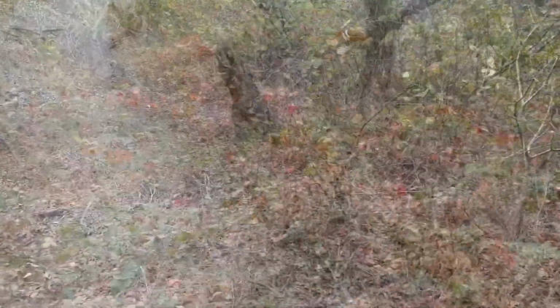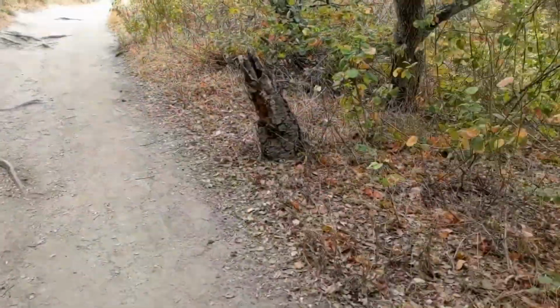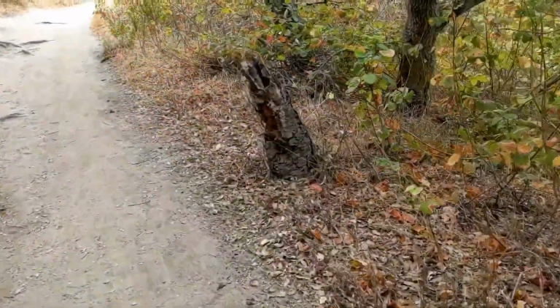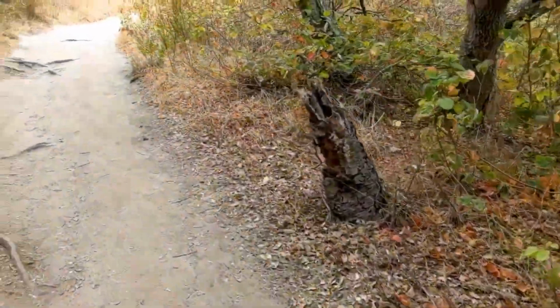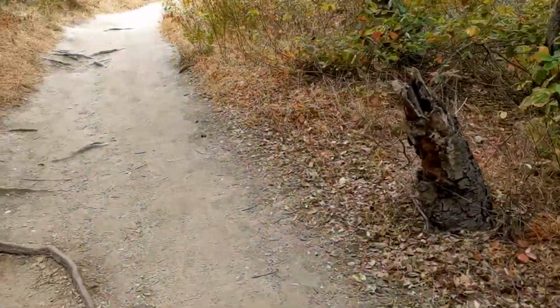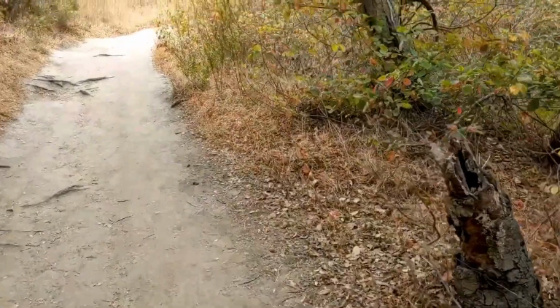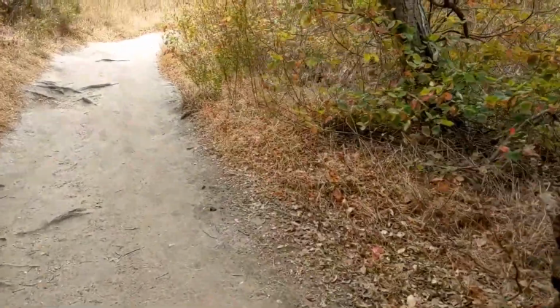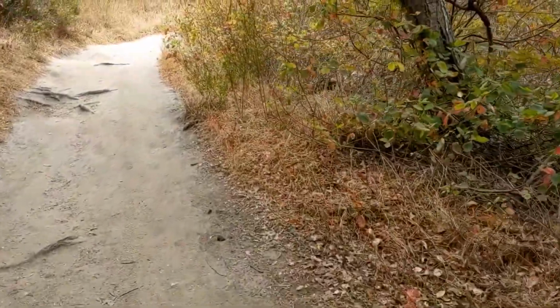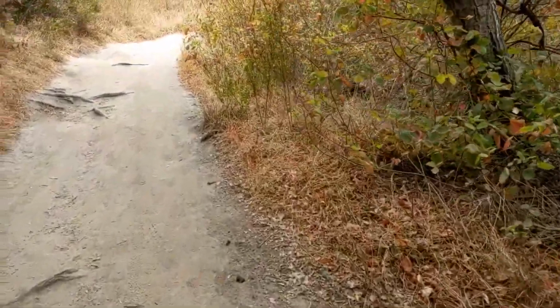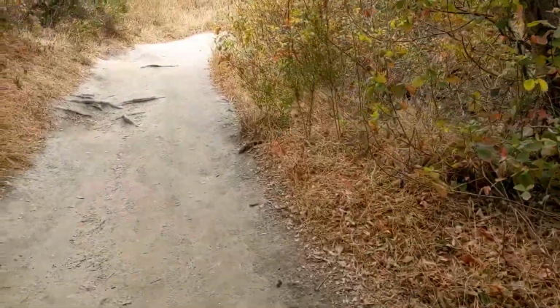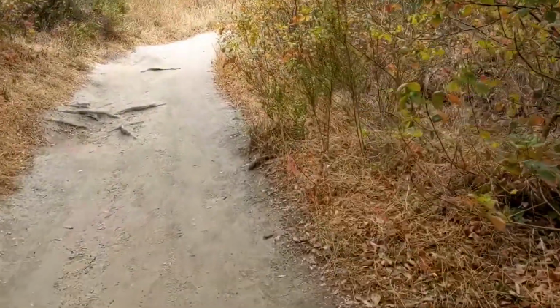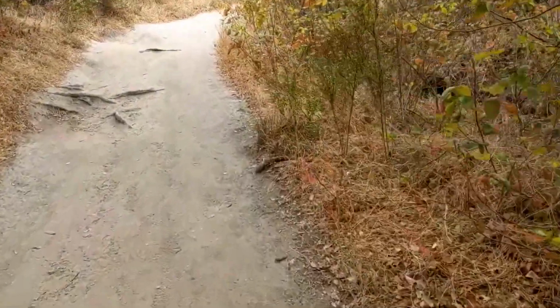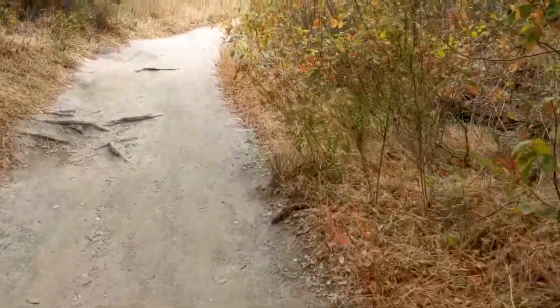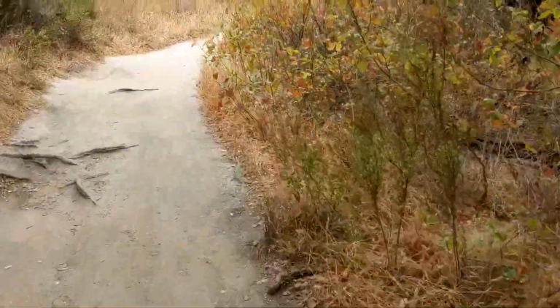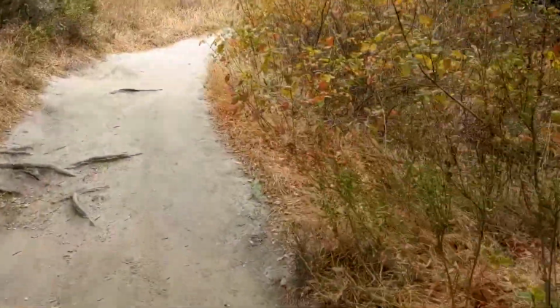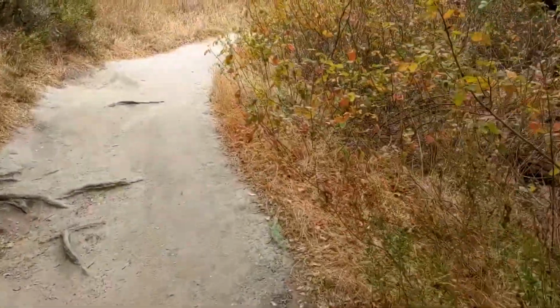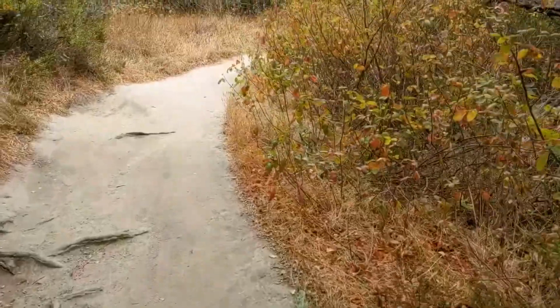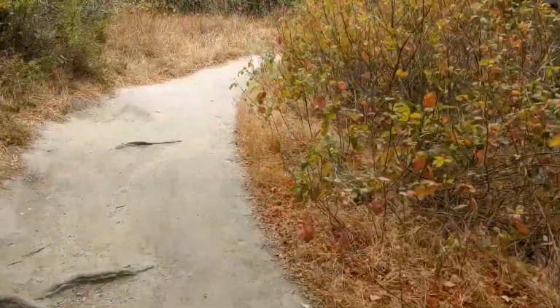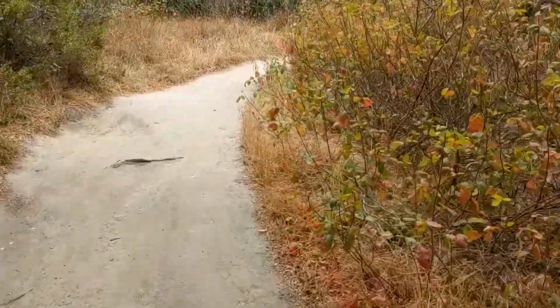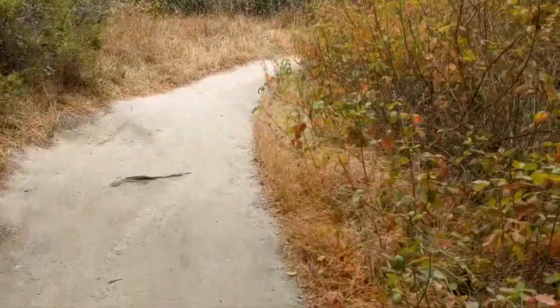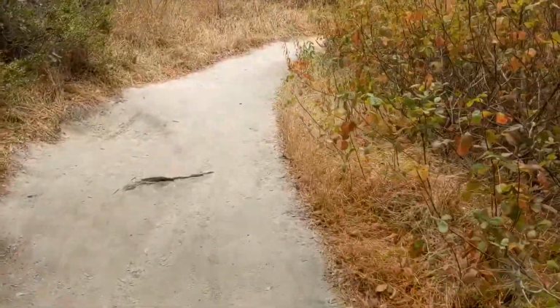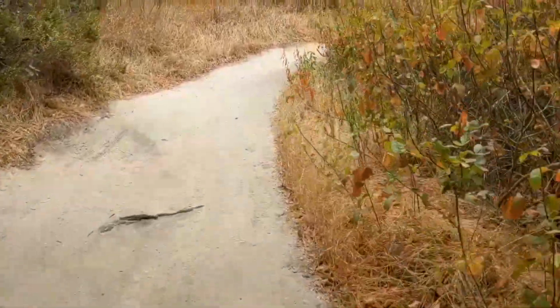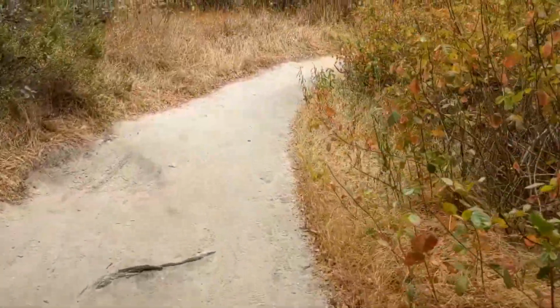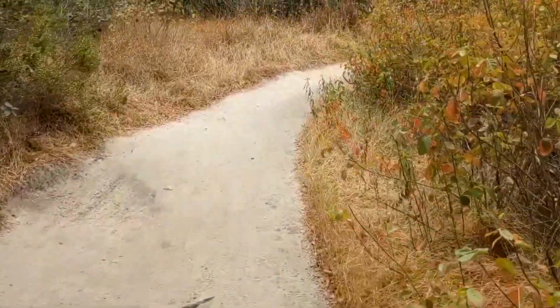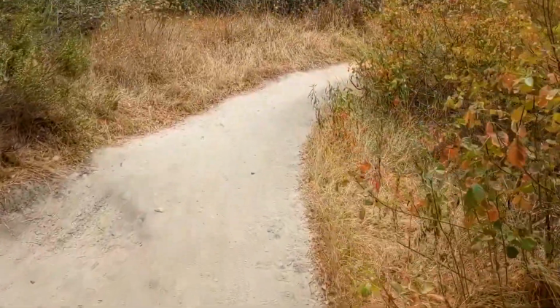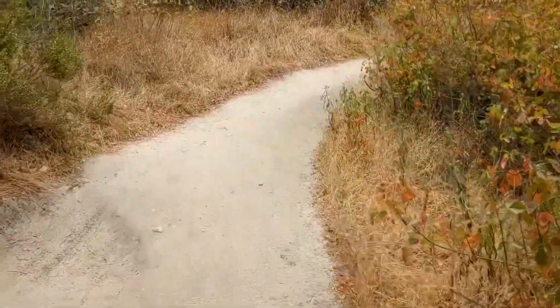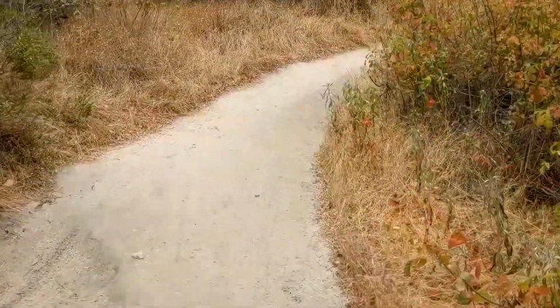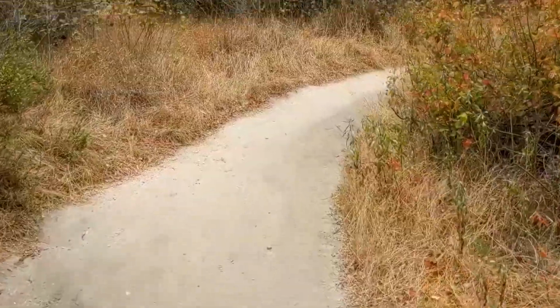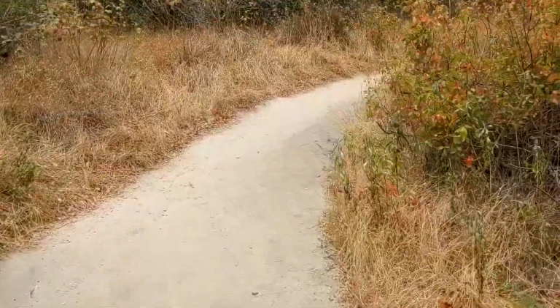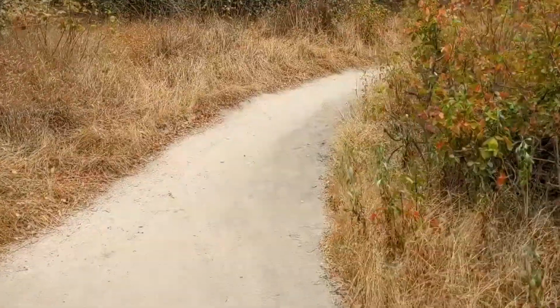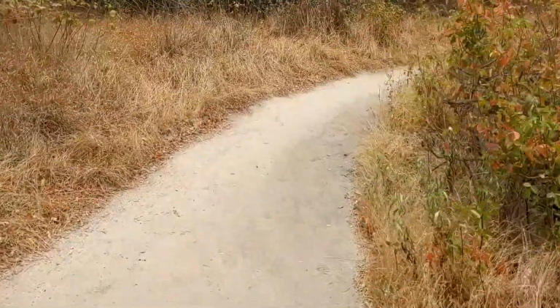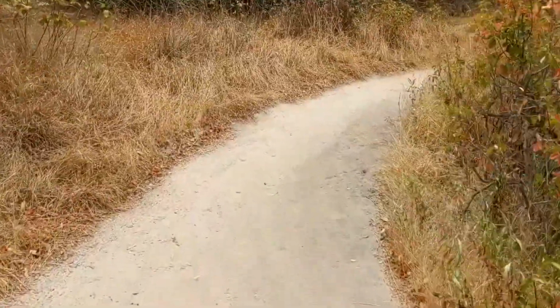Whenever you go hiking, you have to remember two very important things. One, a good pair of shoes — you might be walking over some rugged terrain and you don't want to slip and fall. Number two, water. Always make sure that when you're hiking, you hydrate.